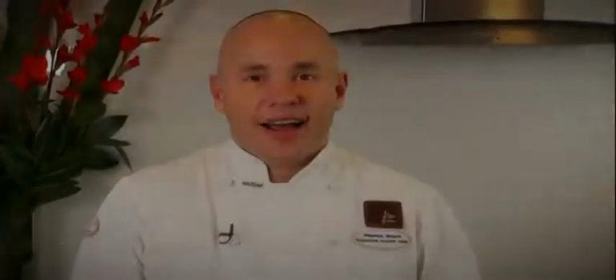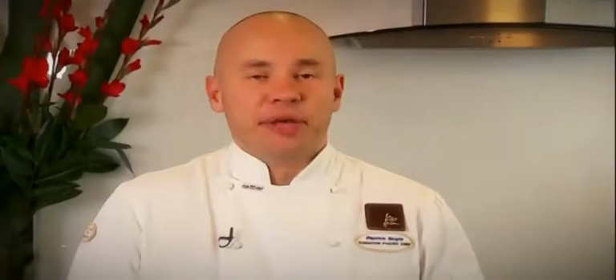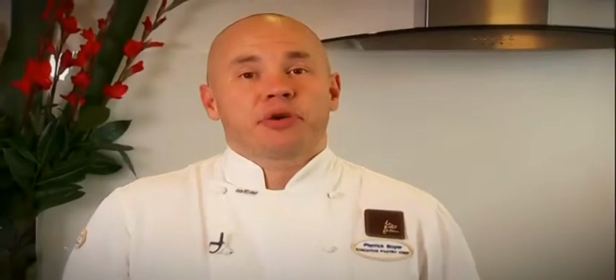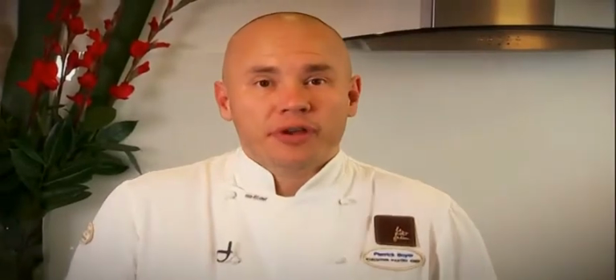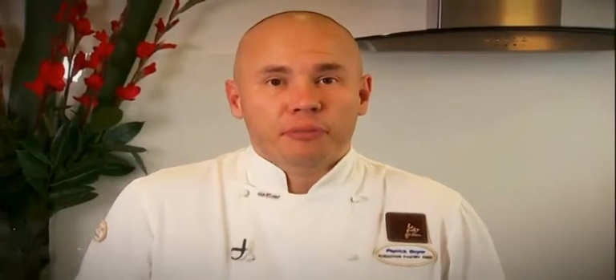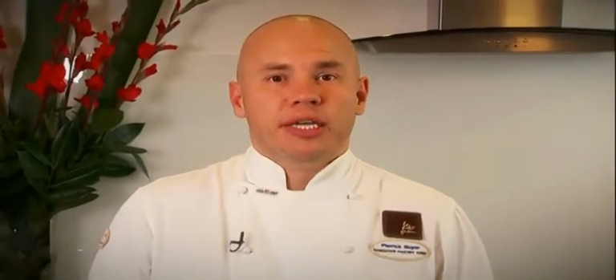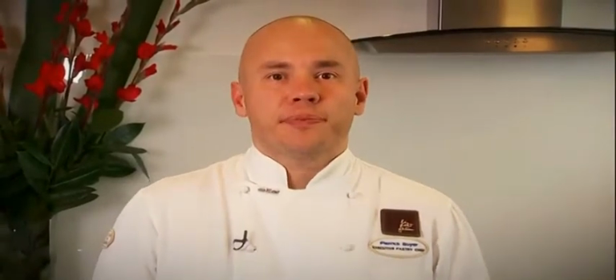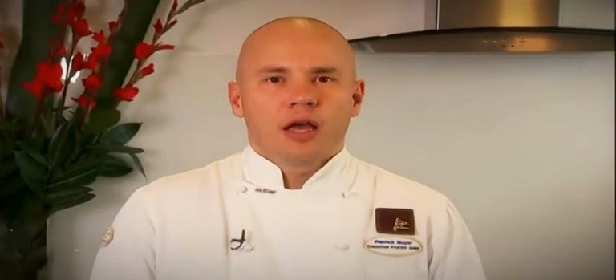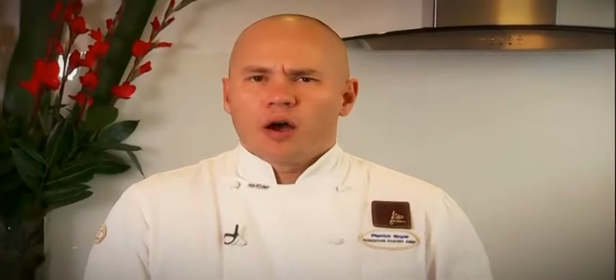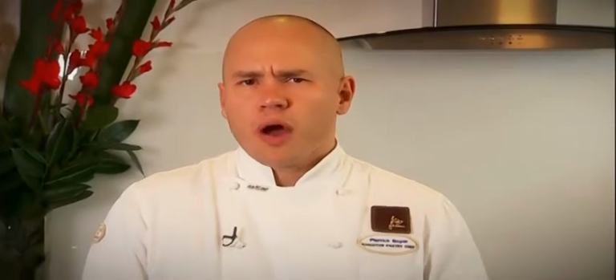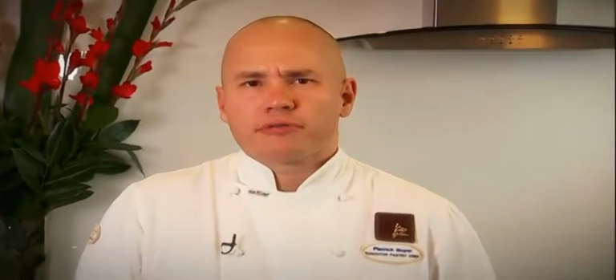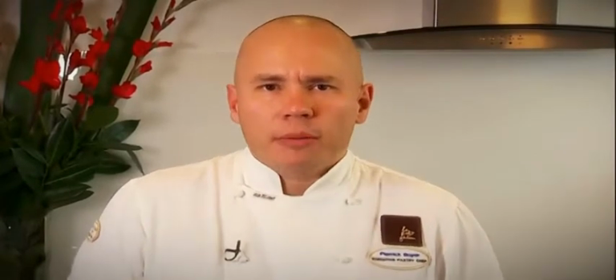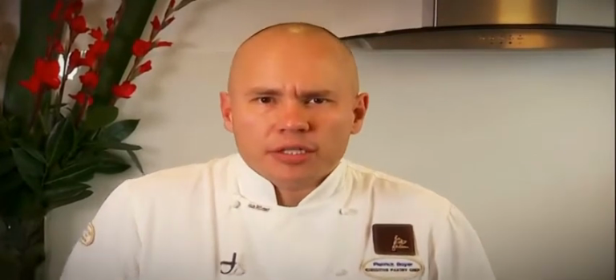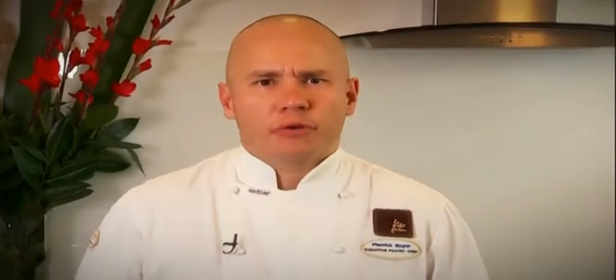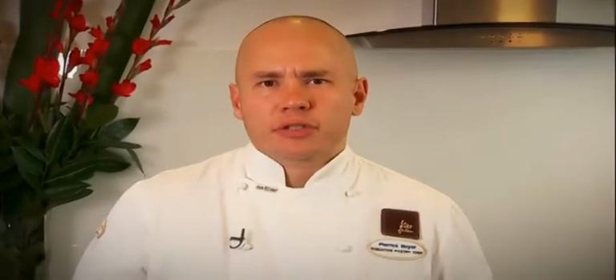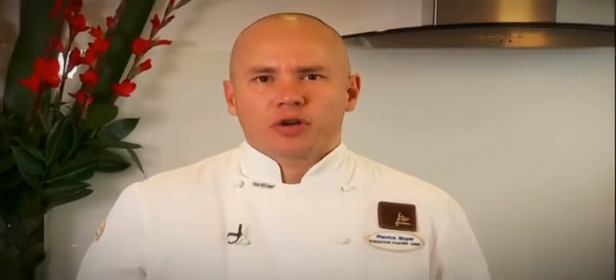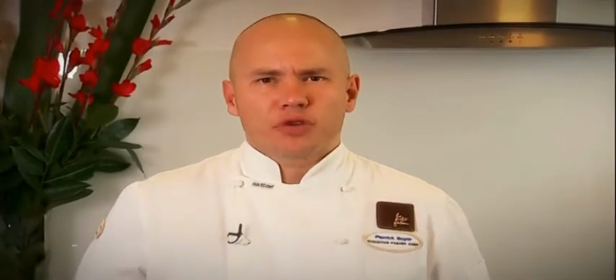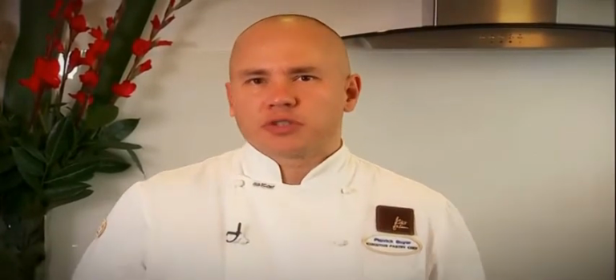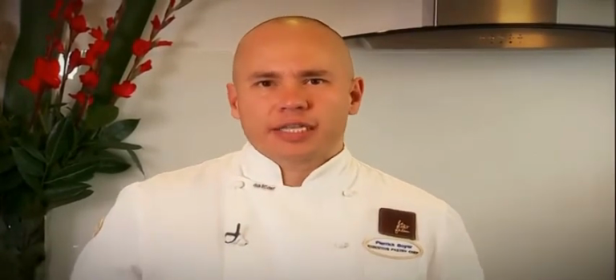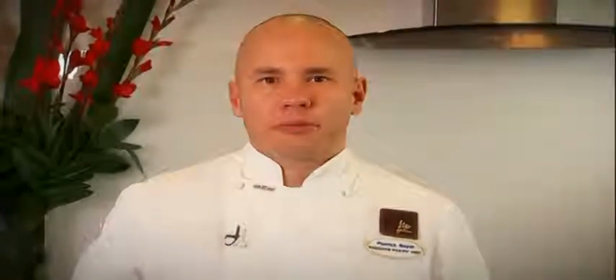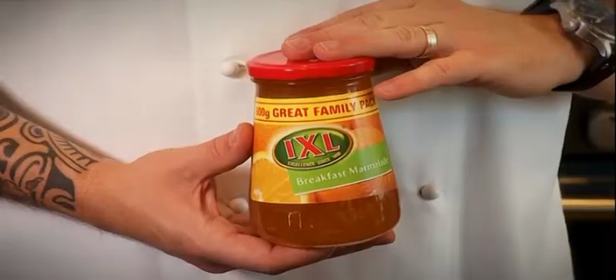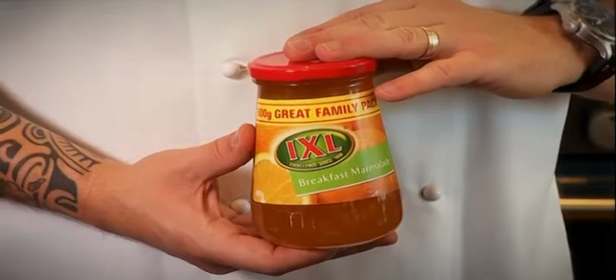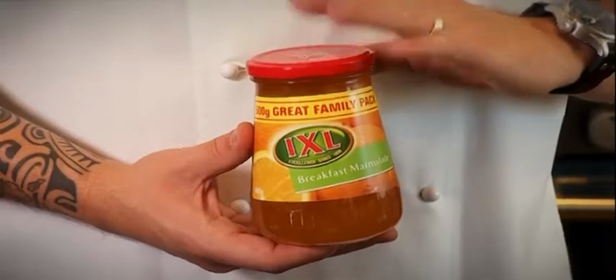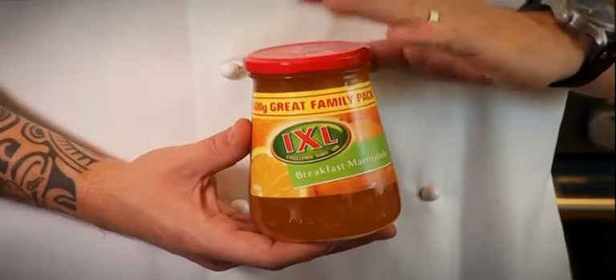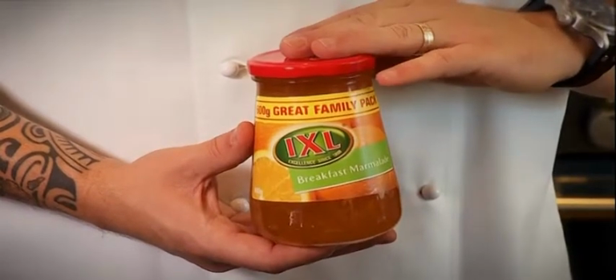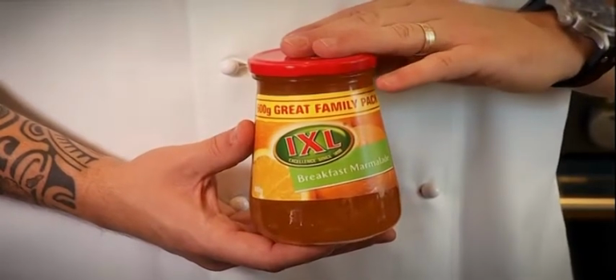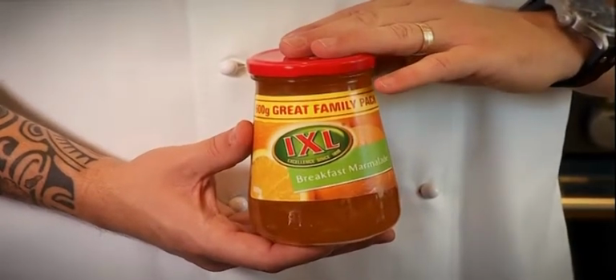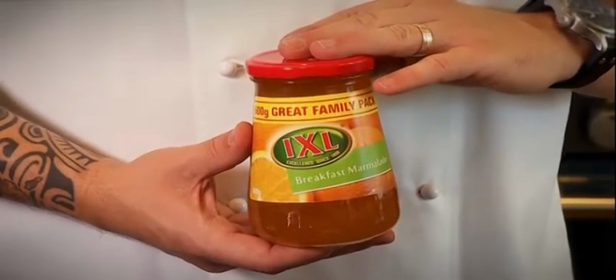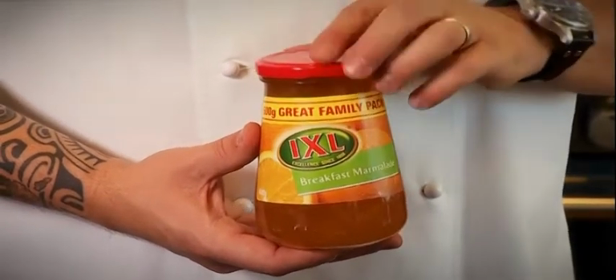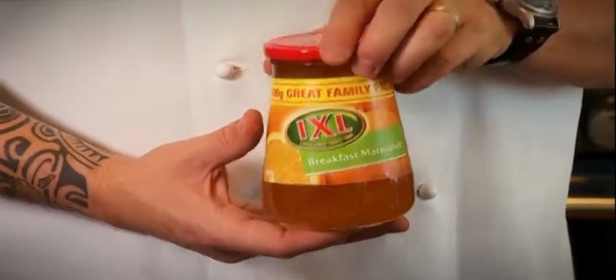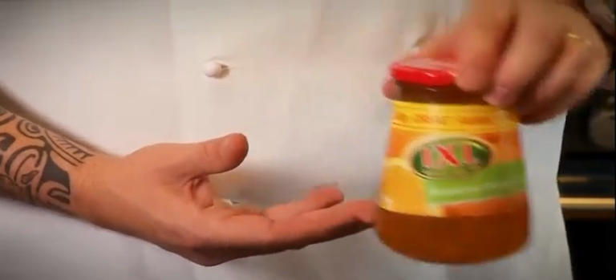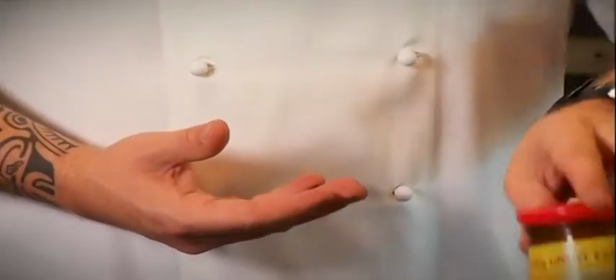Hi, my name is Pierrick Boy from Le Petit Gâteau. Why is breakfast marmalade only for breakfast? You know, you can use it at any time. And today I will use it with an orange hazelnut flourless cake.